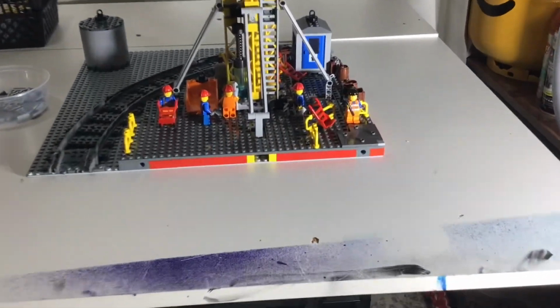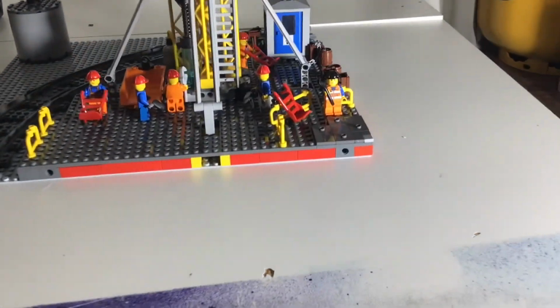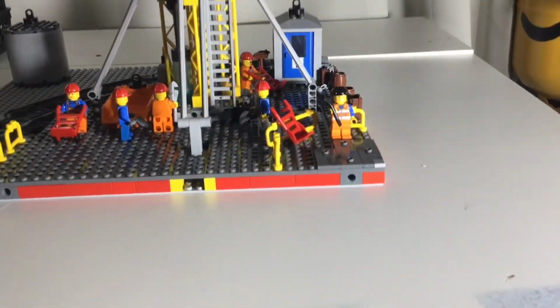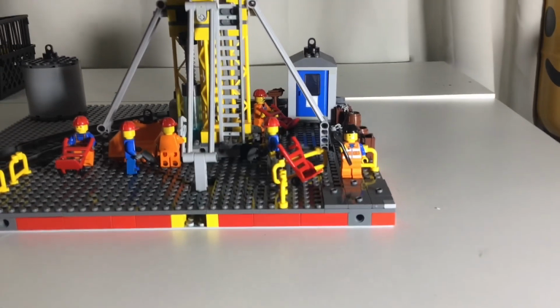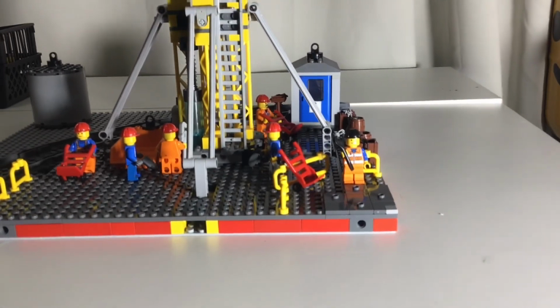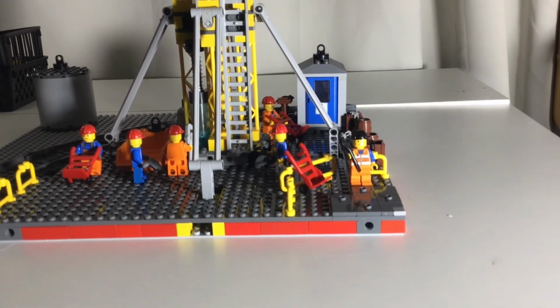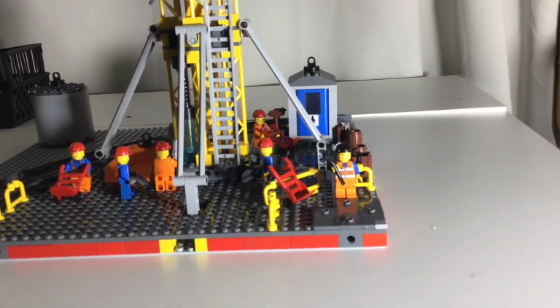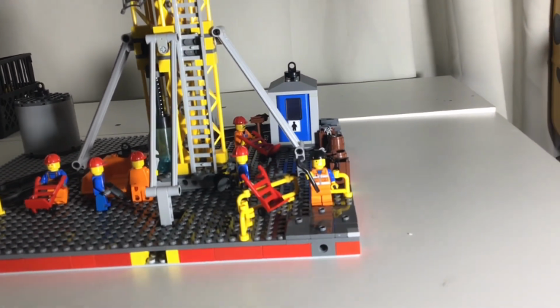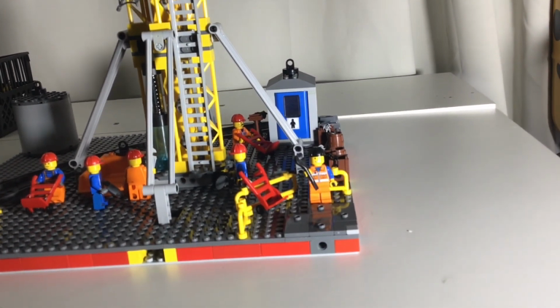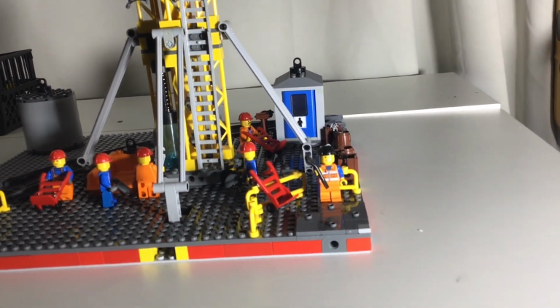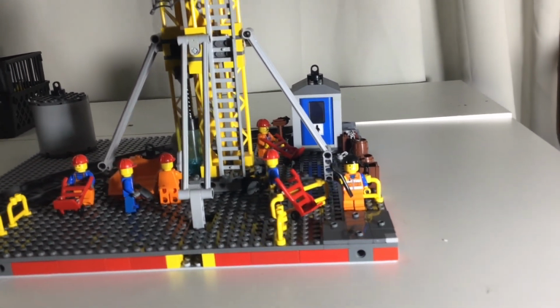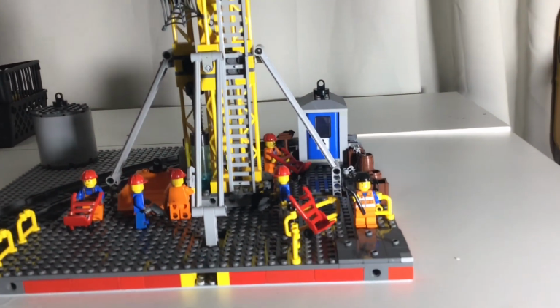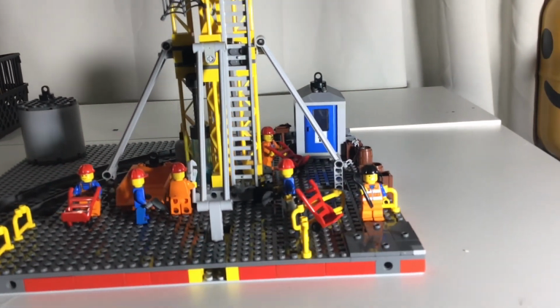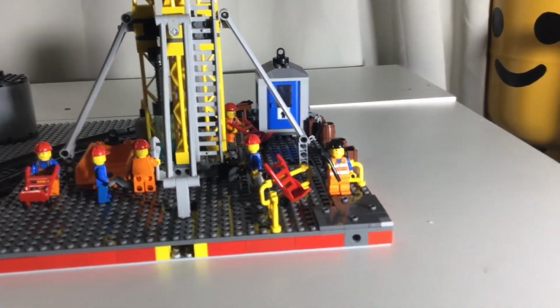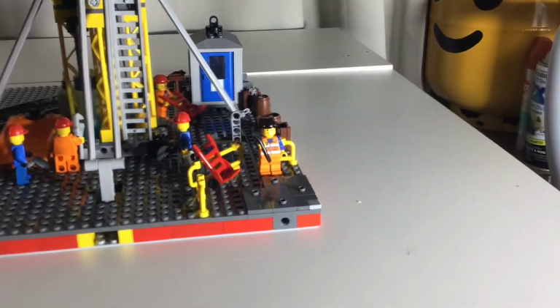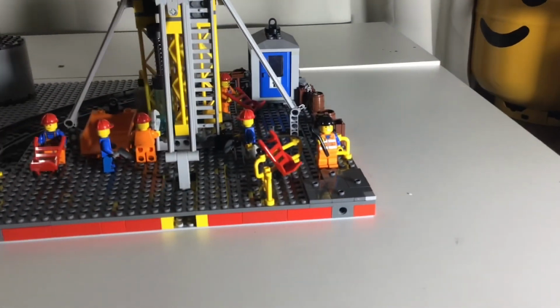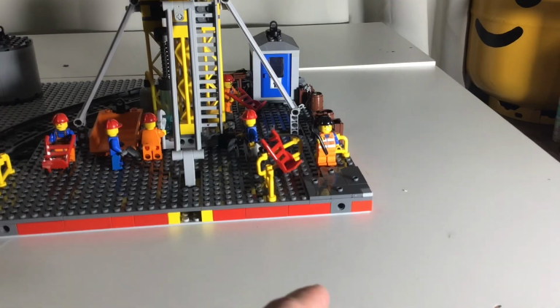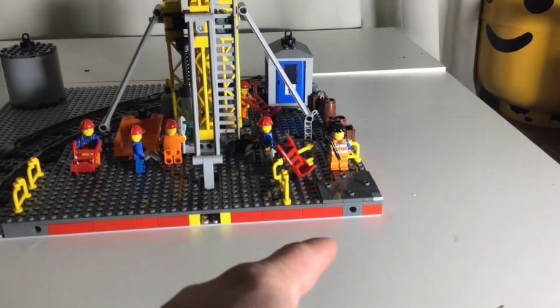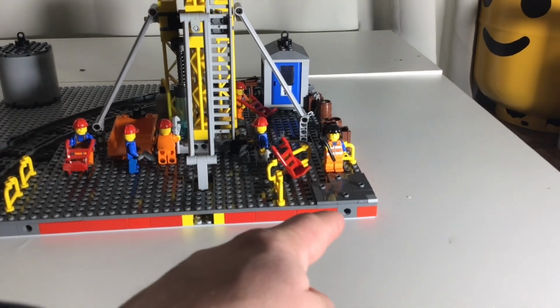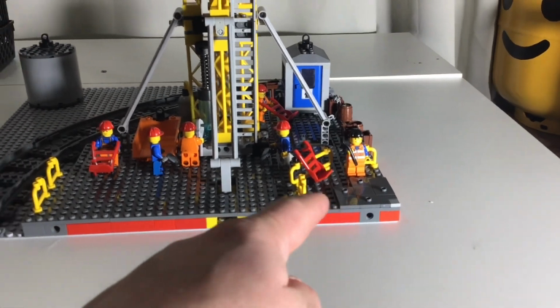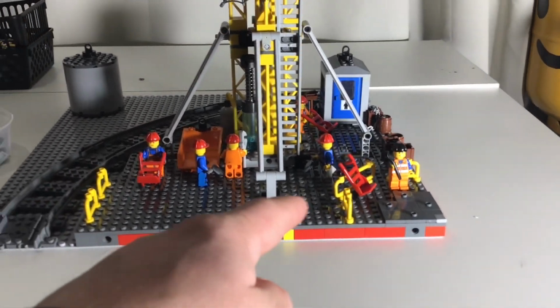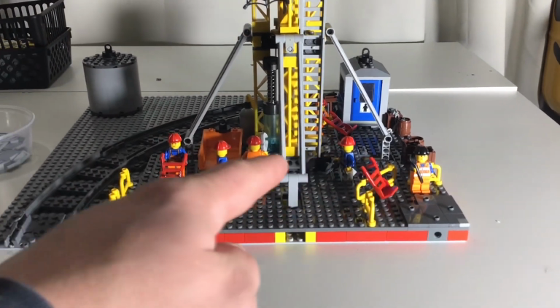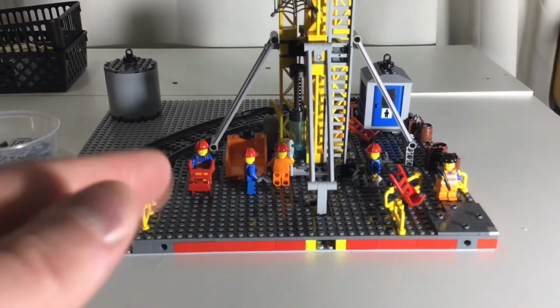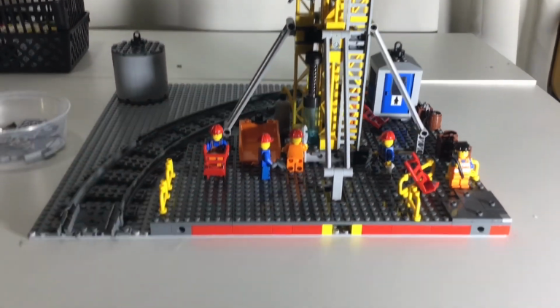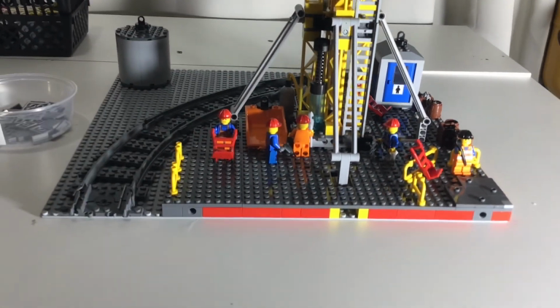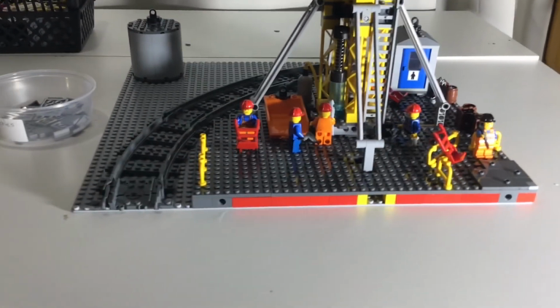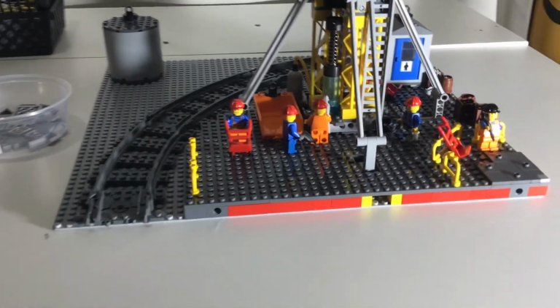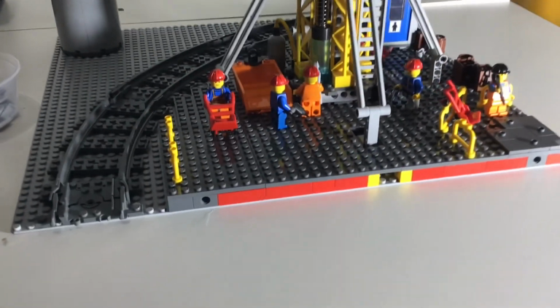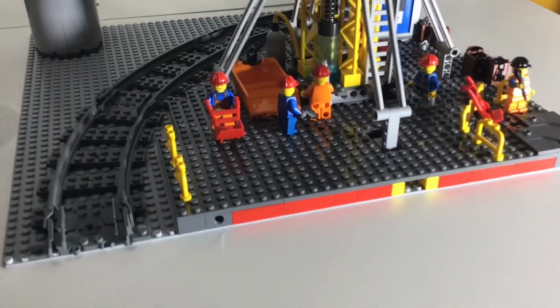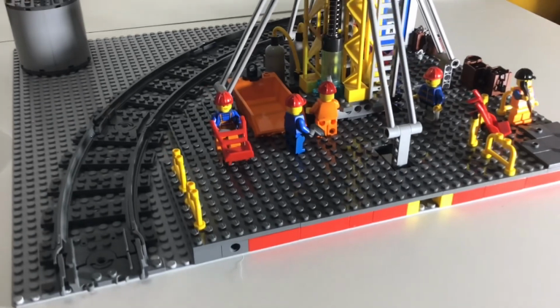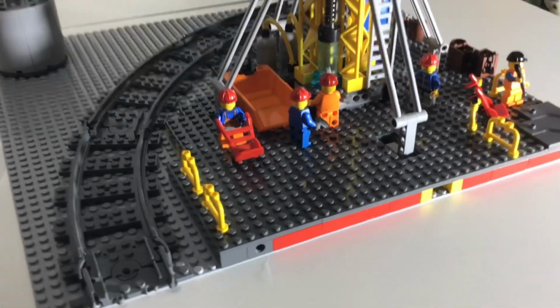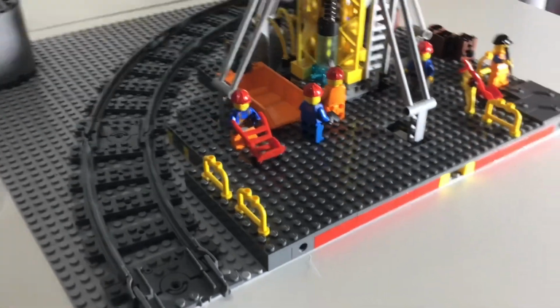I think I'm pretty much finished. I've got my little scene of construction guys — I've got my second Emmet figure, kind of like a lookalike Emmet, up here in the front, and then just a bunch of various construction guys doing little tasks throughout the scene.